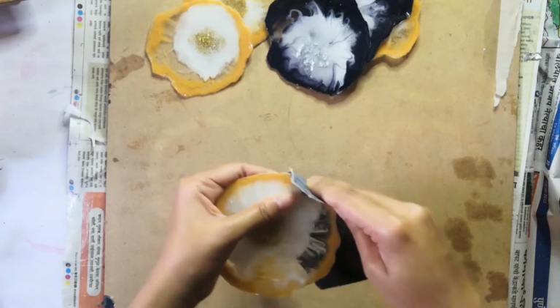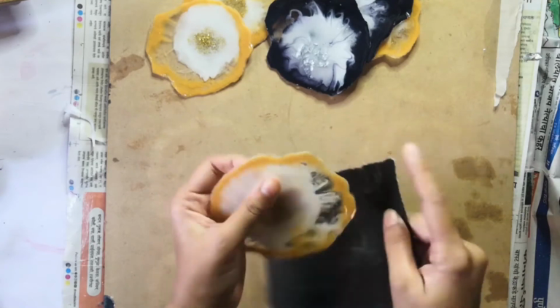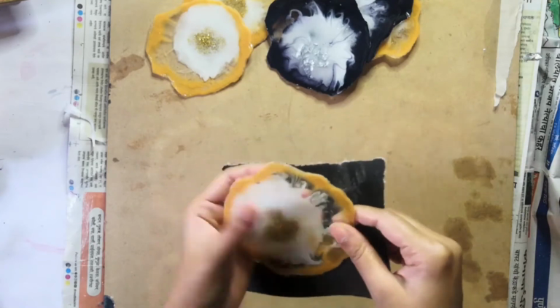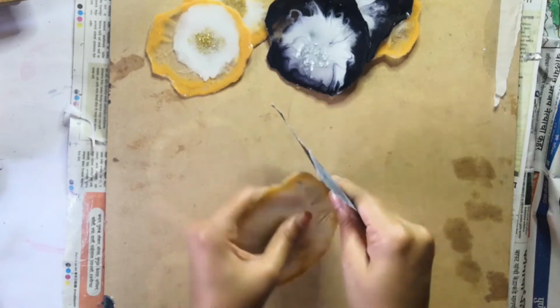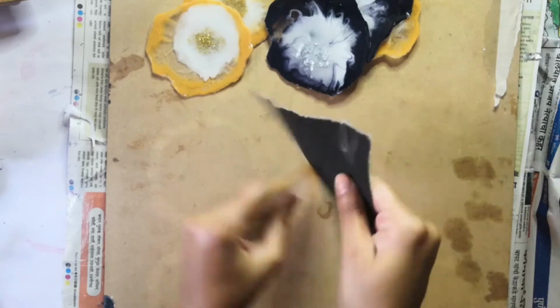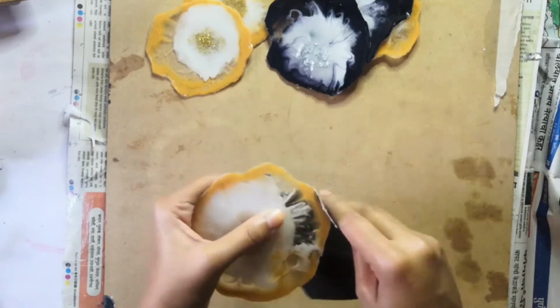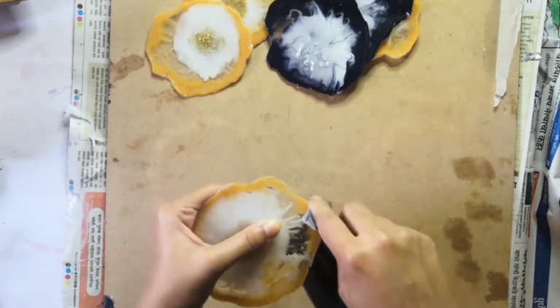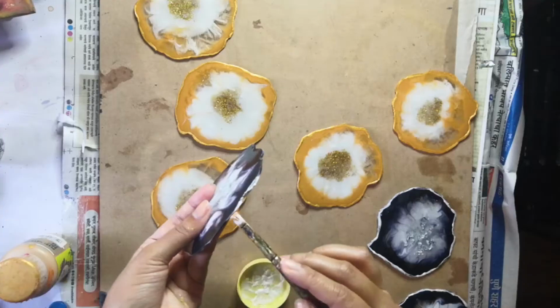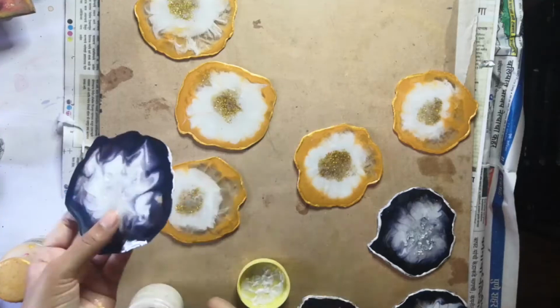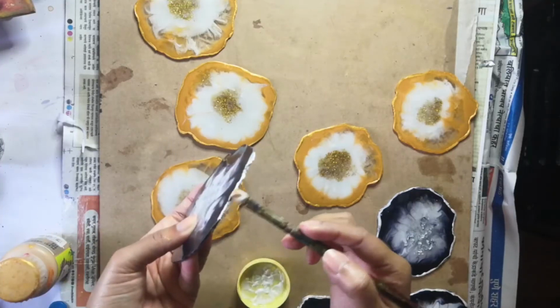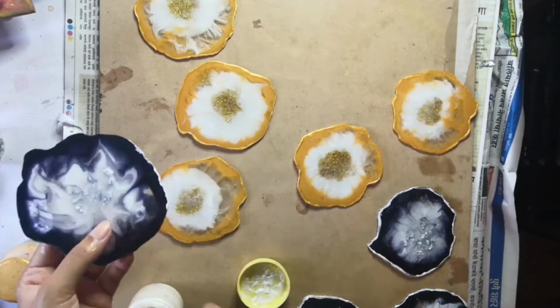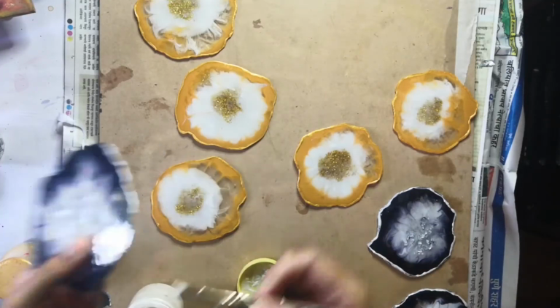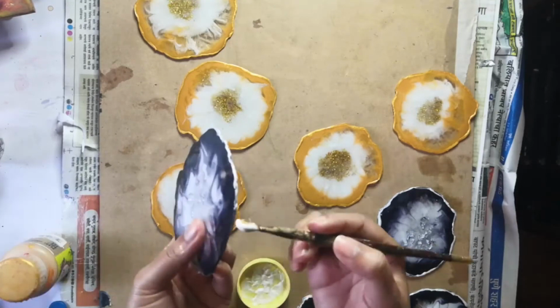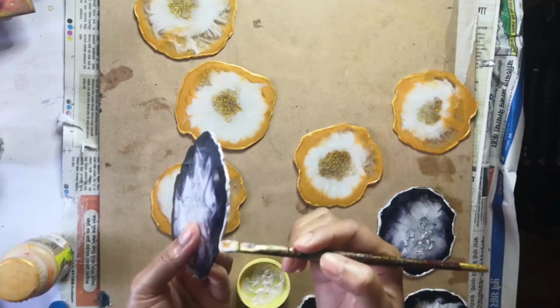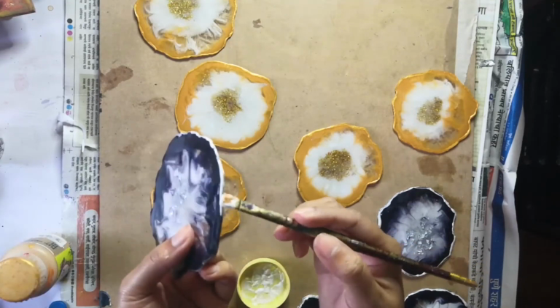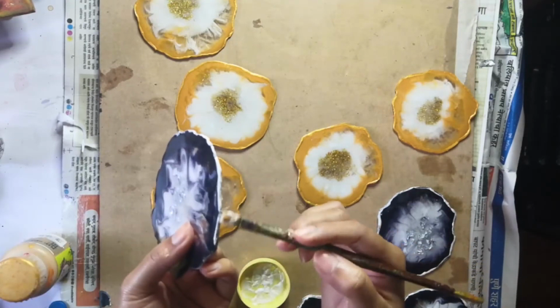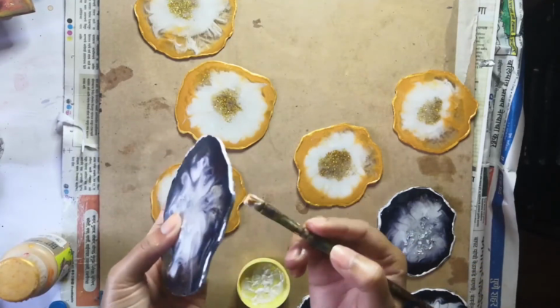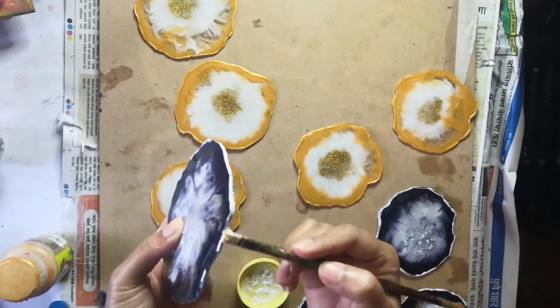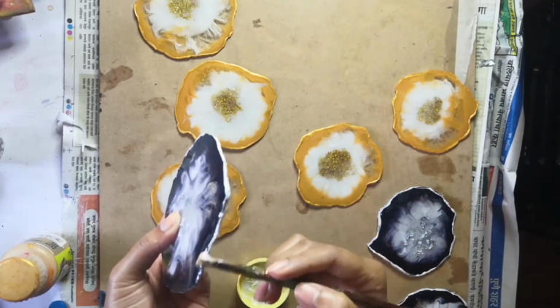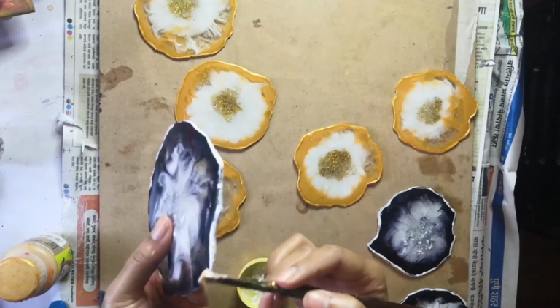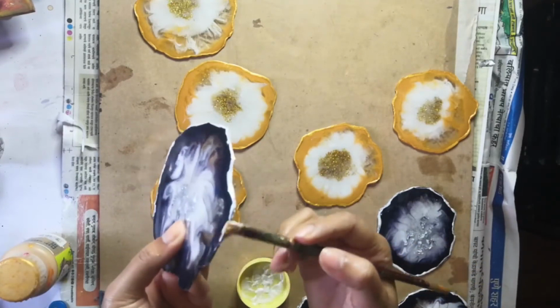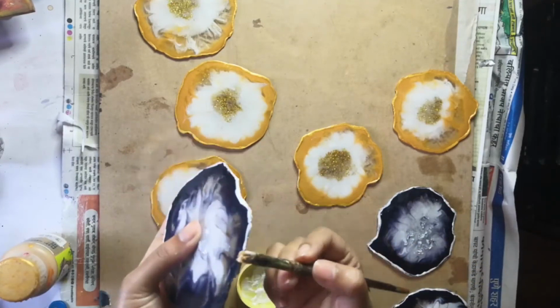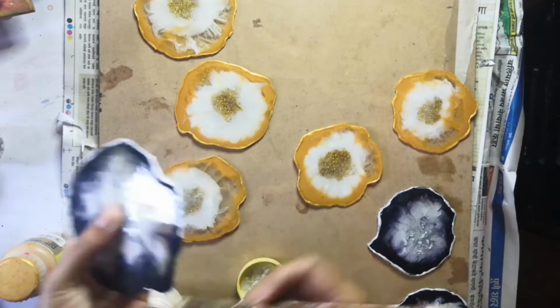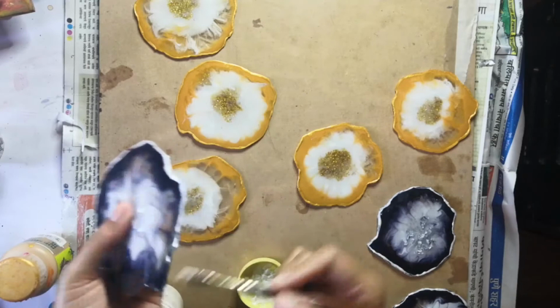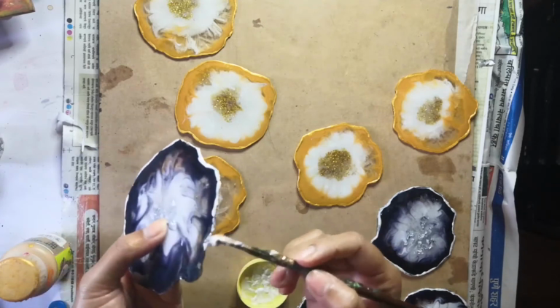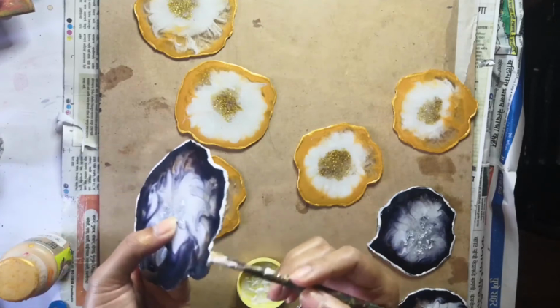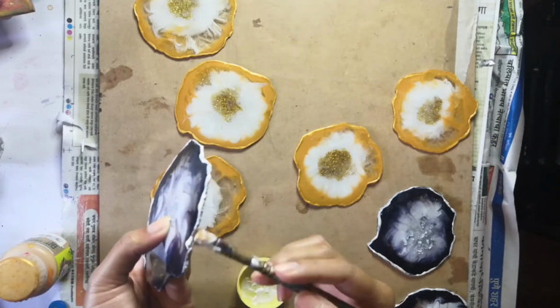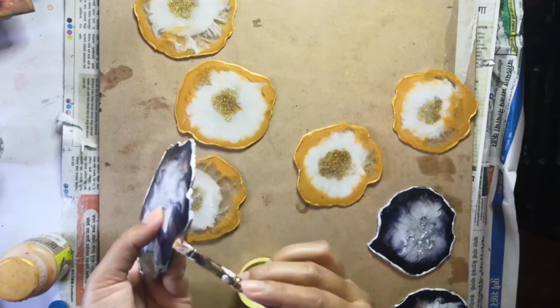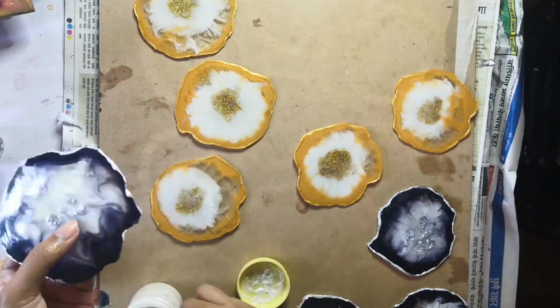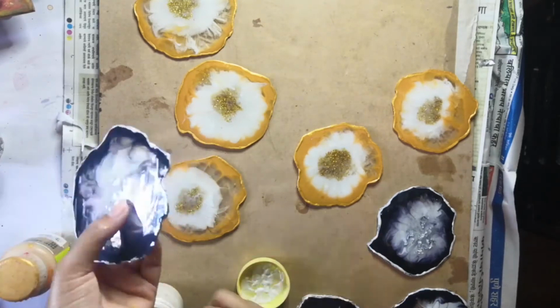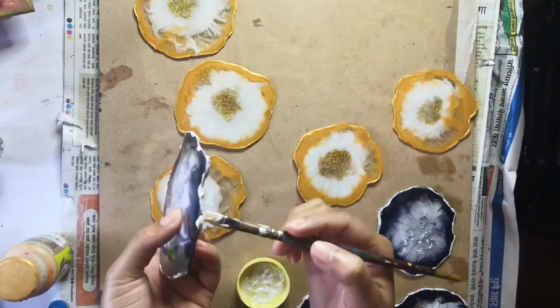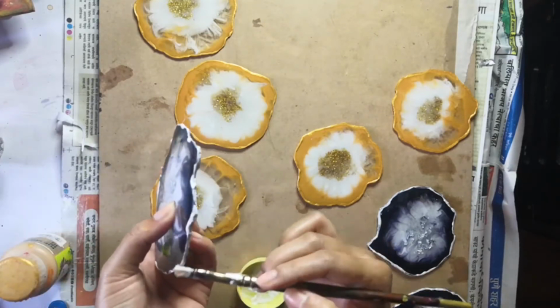After we sand them completely, what we're going to do is paint the edges of the gold coasters golden and the edges of the silver coasters silver. That is all we have to do, and the coasters will be ready.